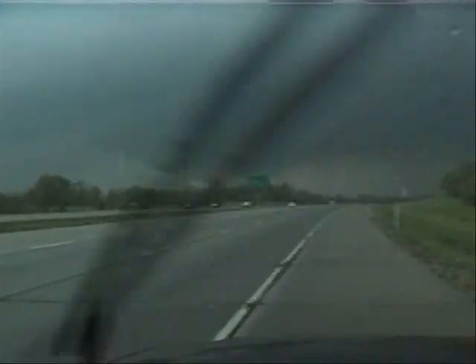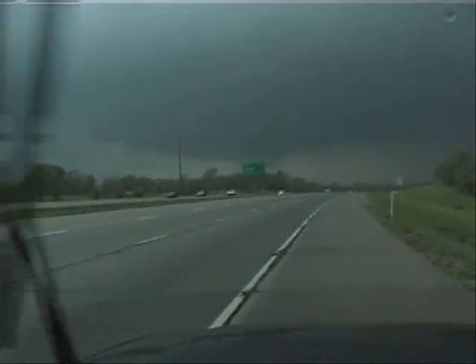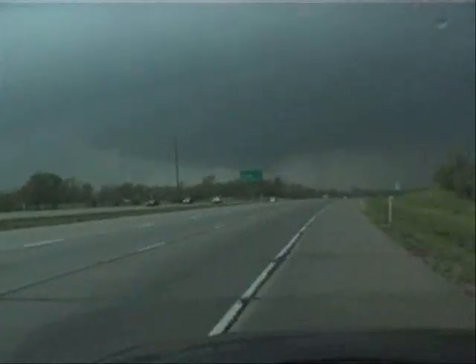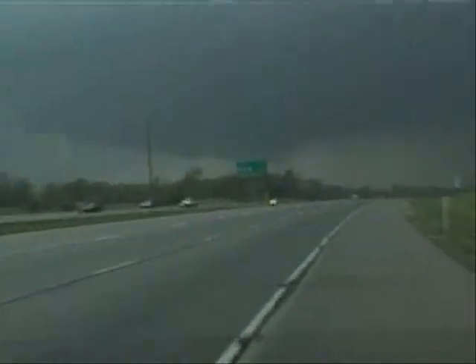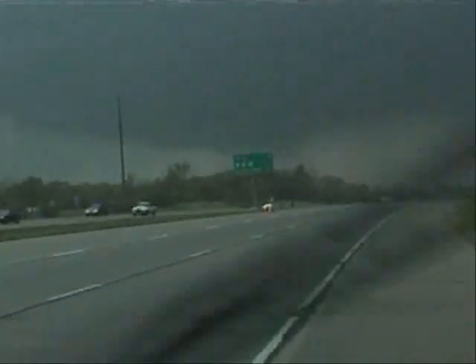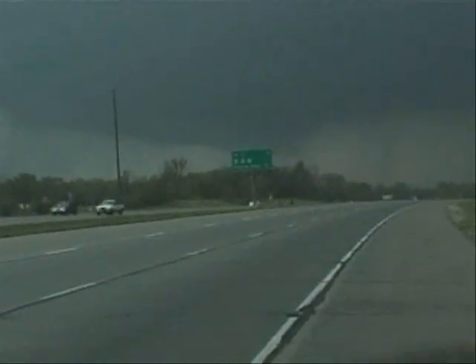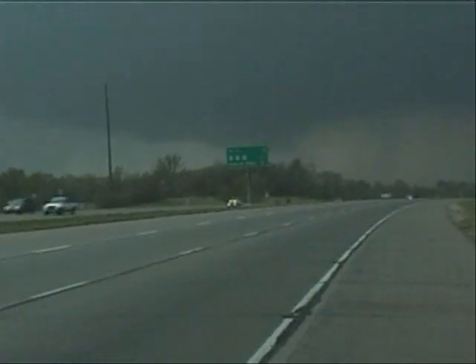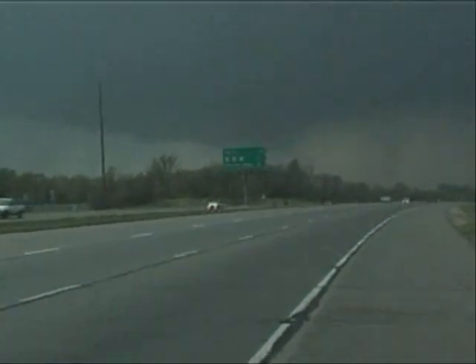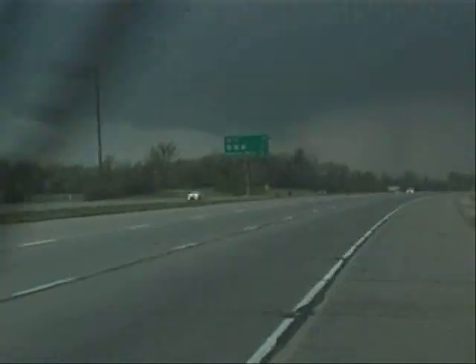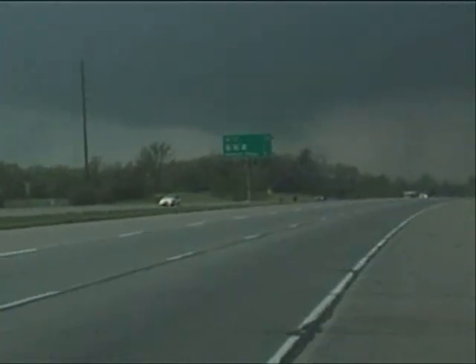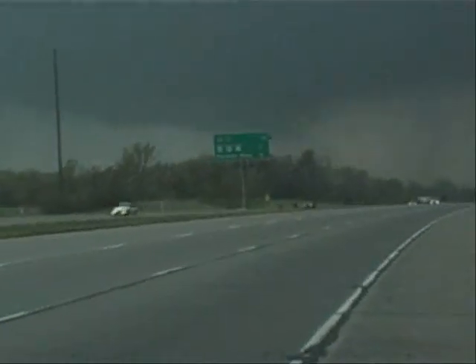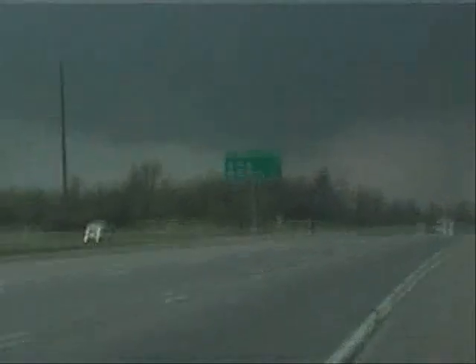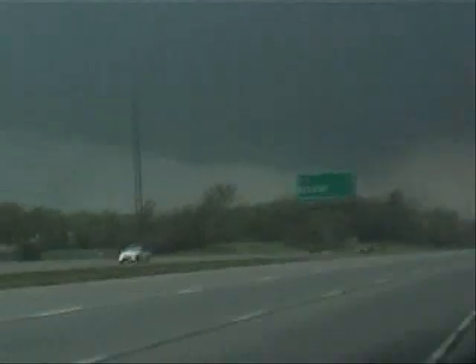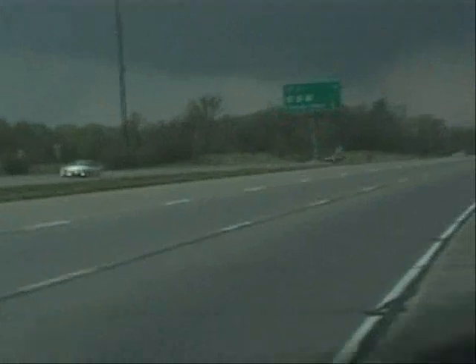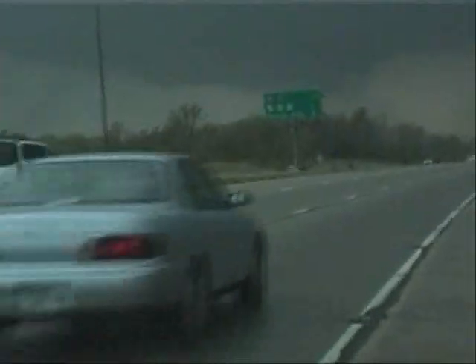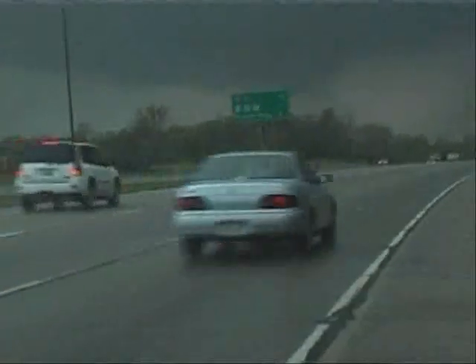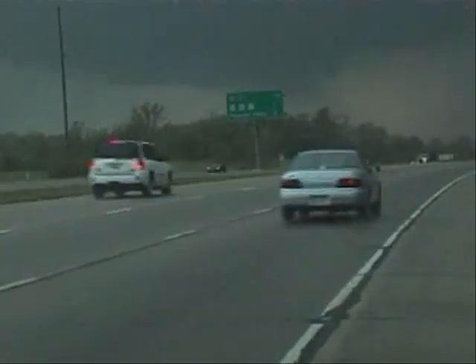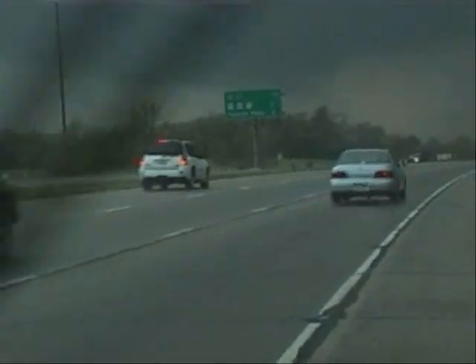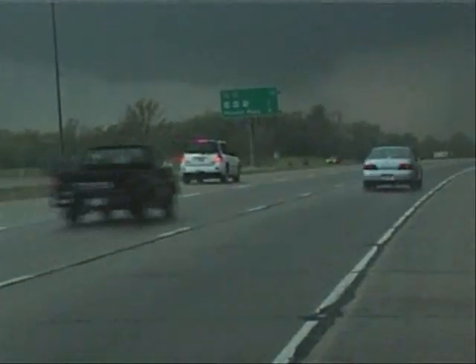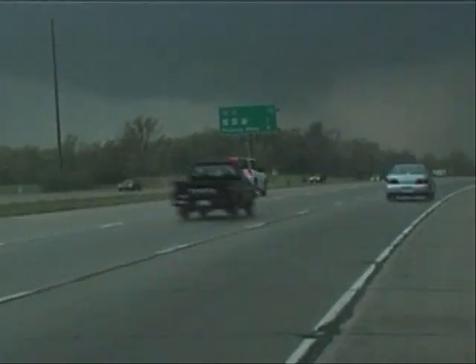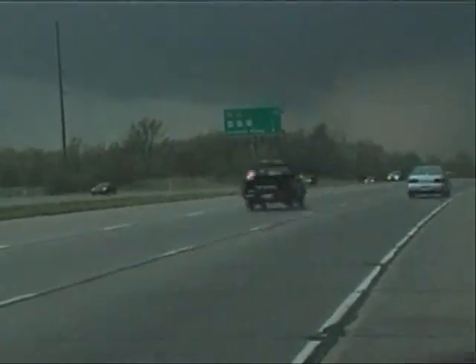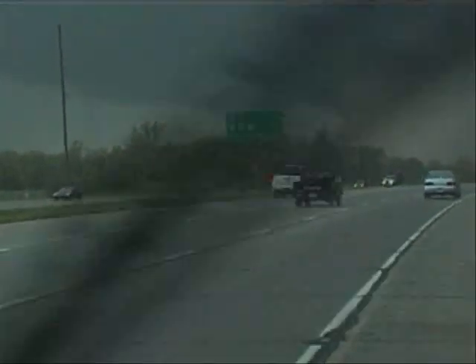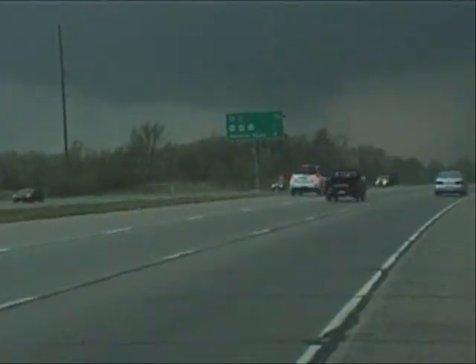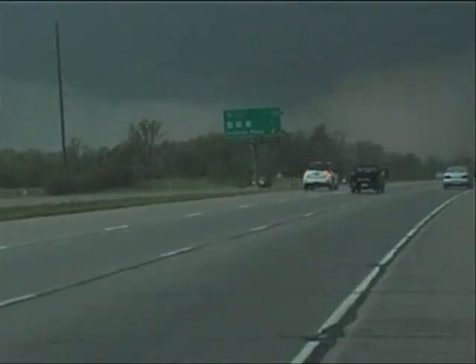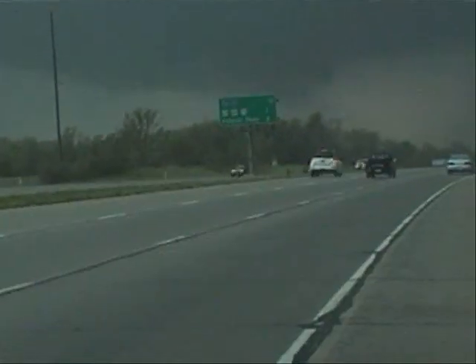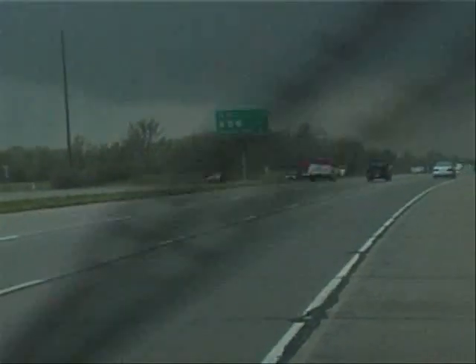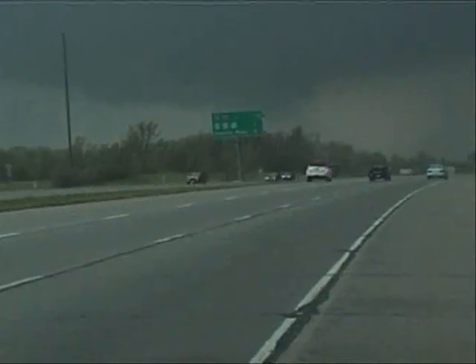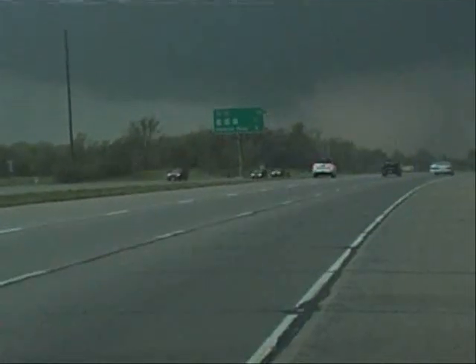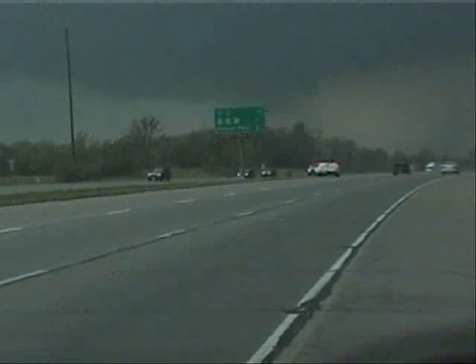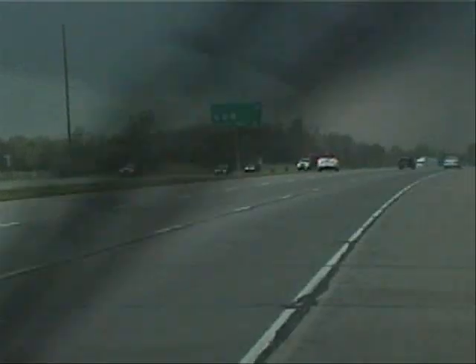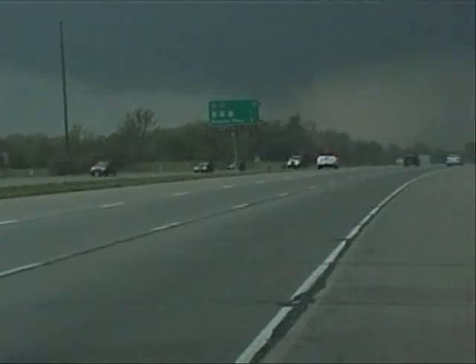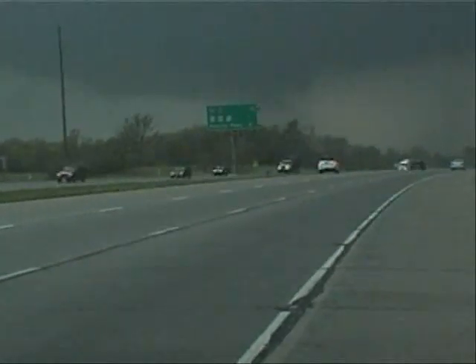We've got a tornado on the ground at I-70 and 435. We've got a tornado on the ground — there's some debris coming from it. I'm seeing what appears to be a good chance.